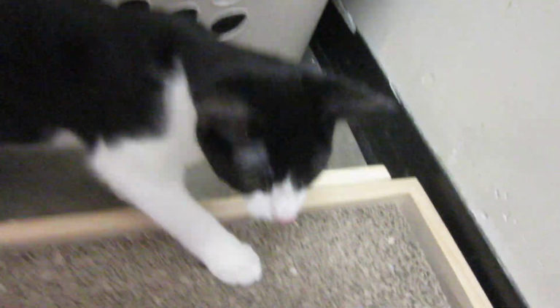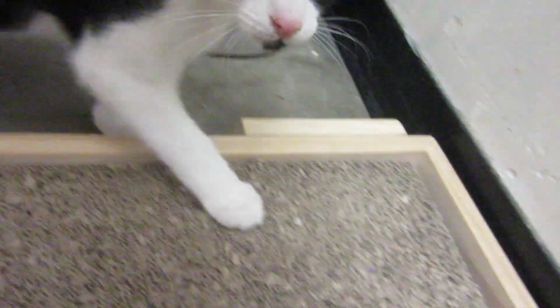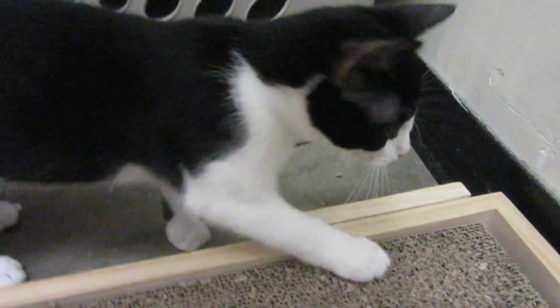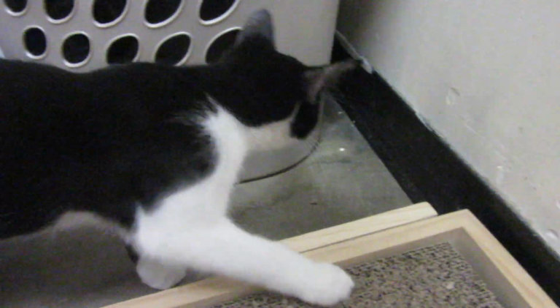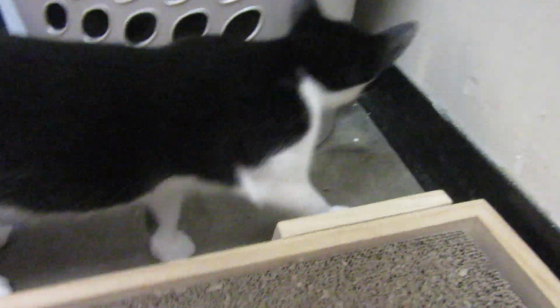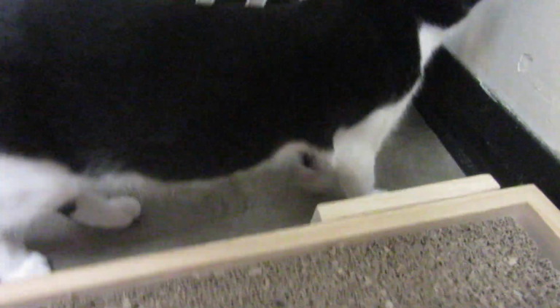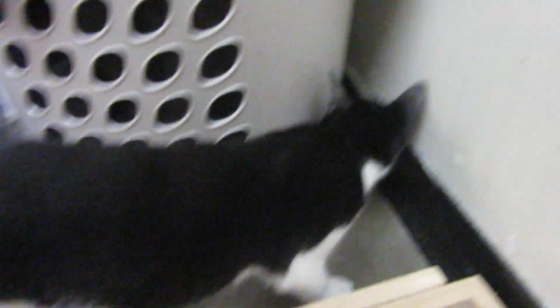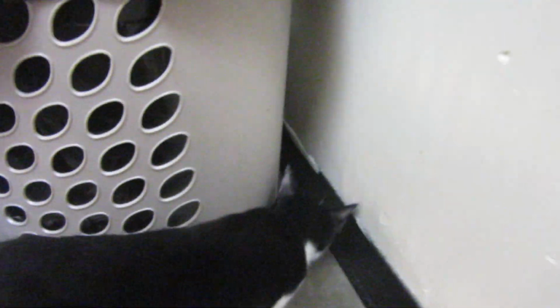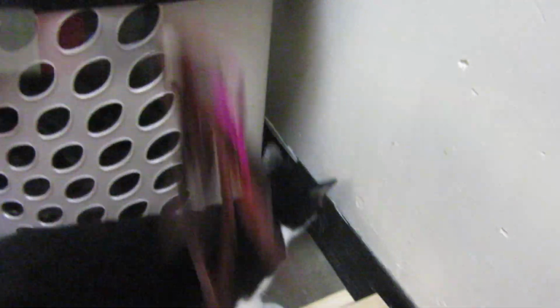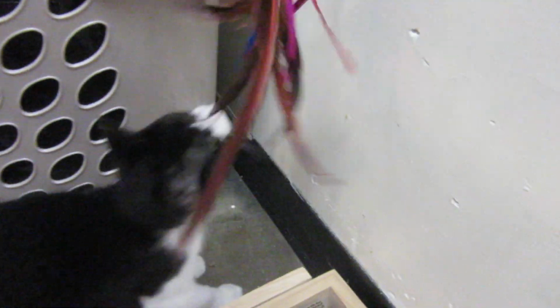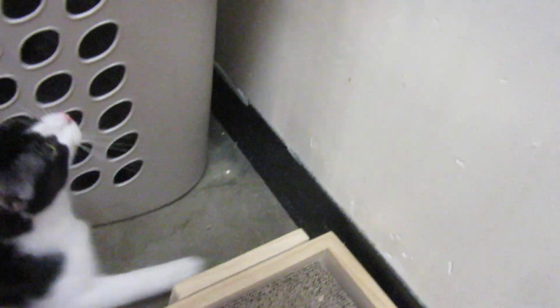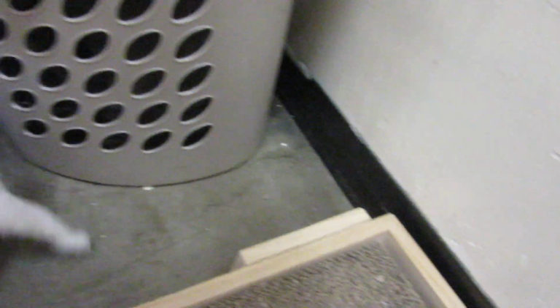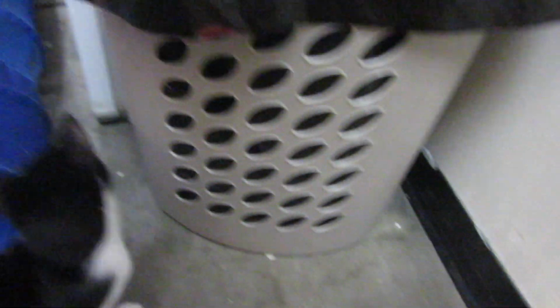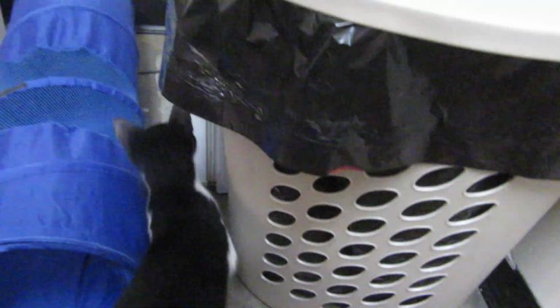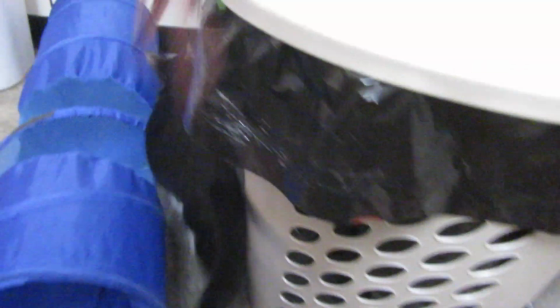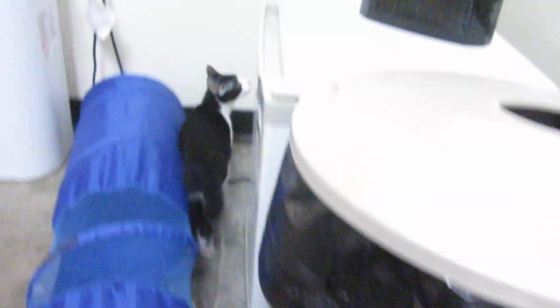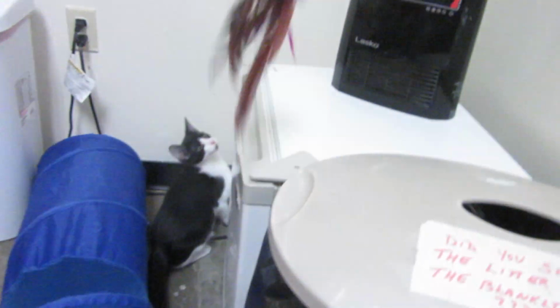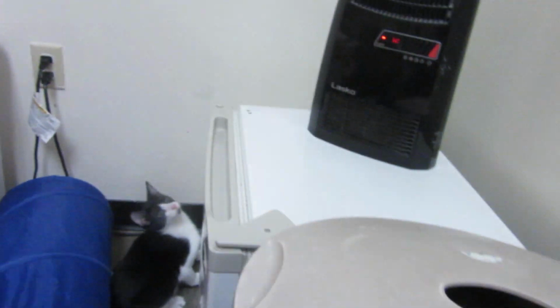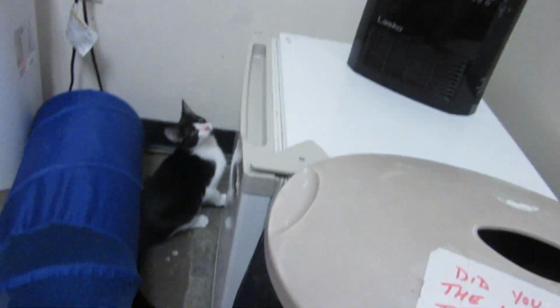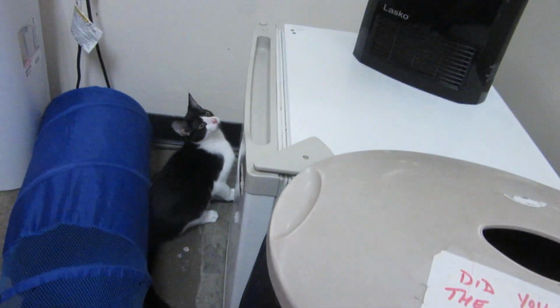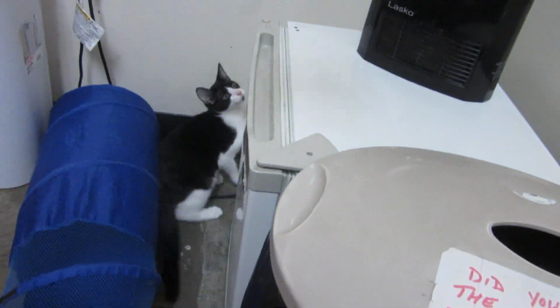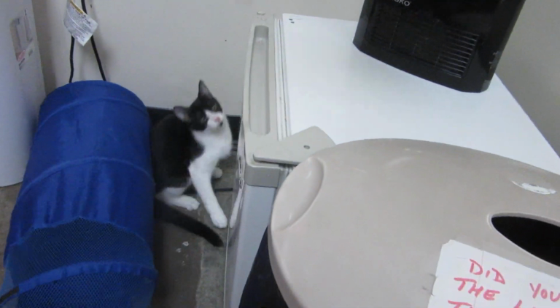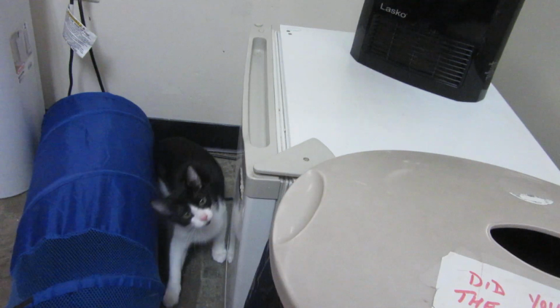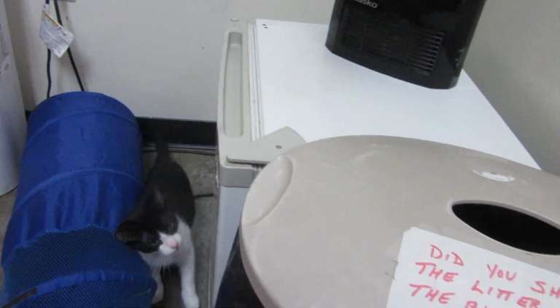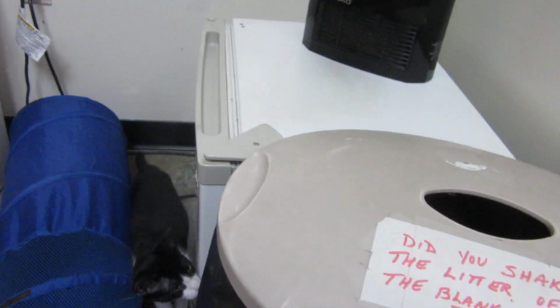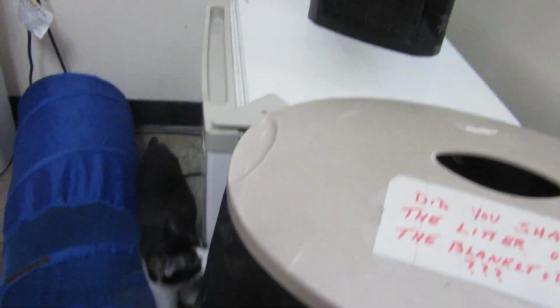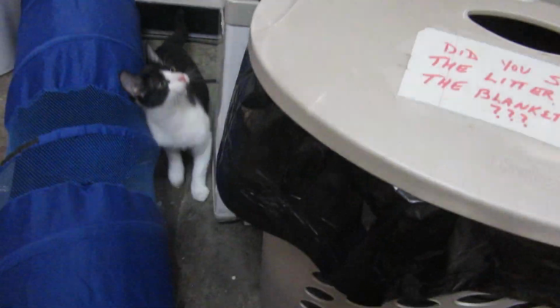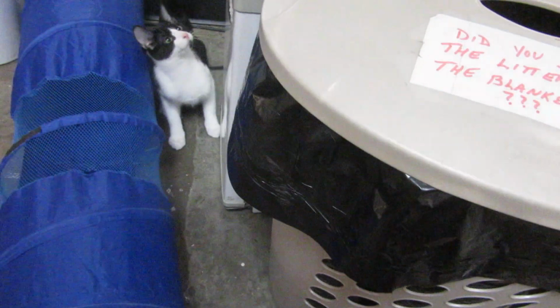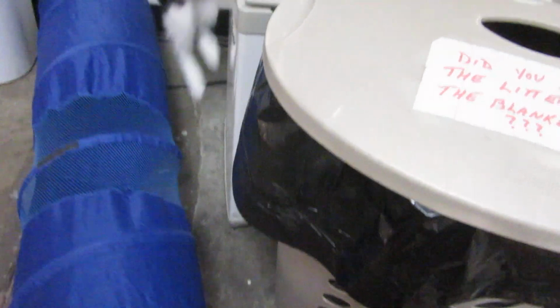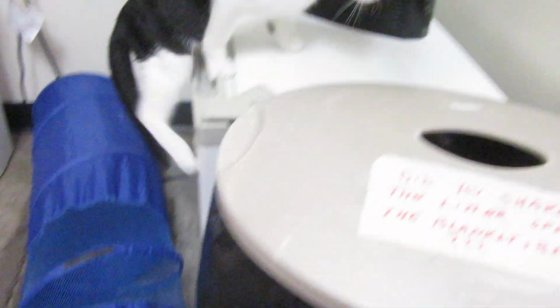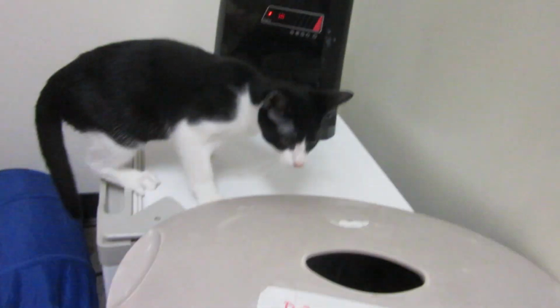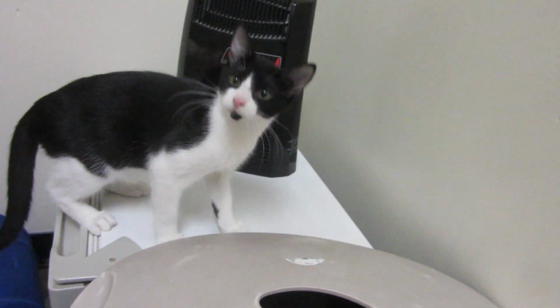This is Squirt. Do you want this toy? Do you want this toy, buddy? Can you jump? Can you jump up? Jump up. There you go.